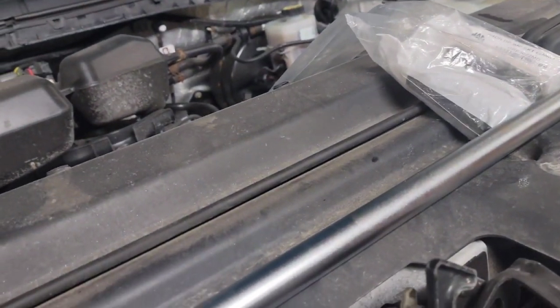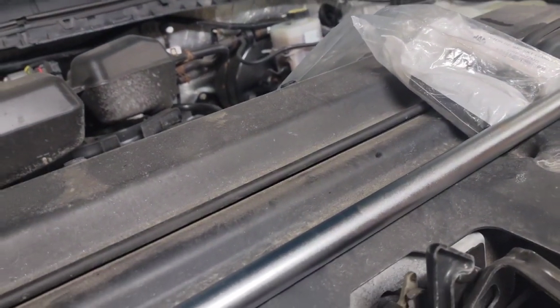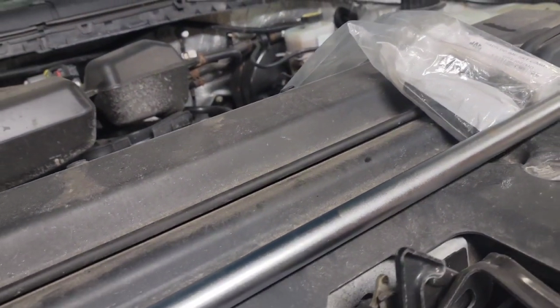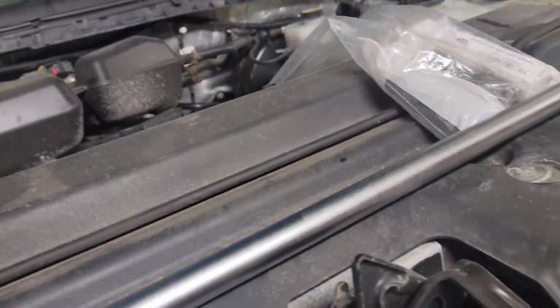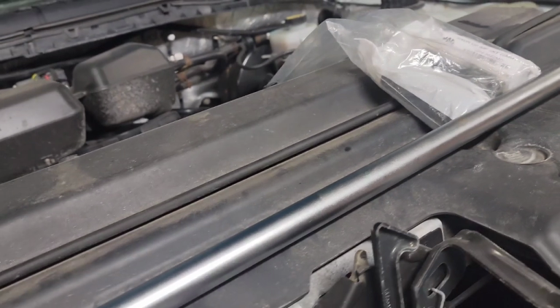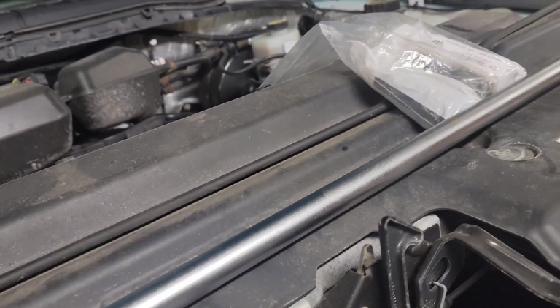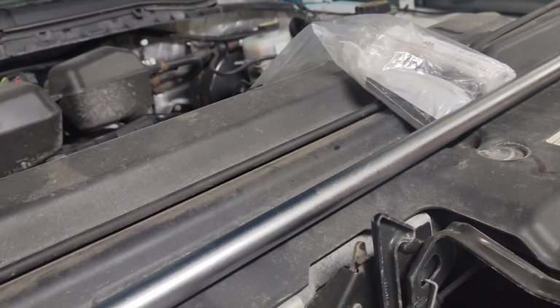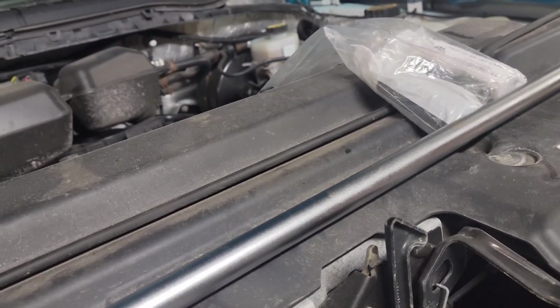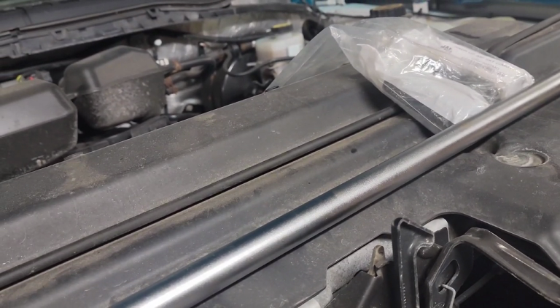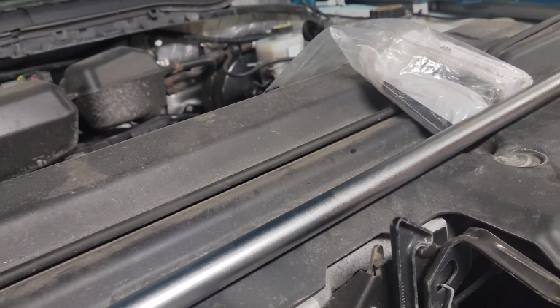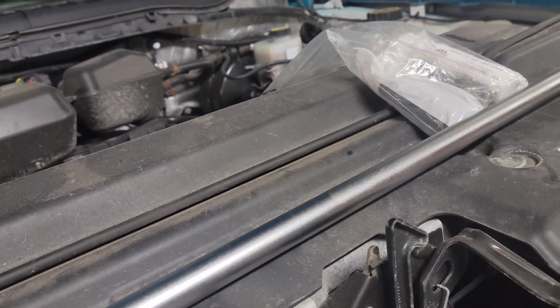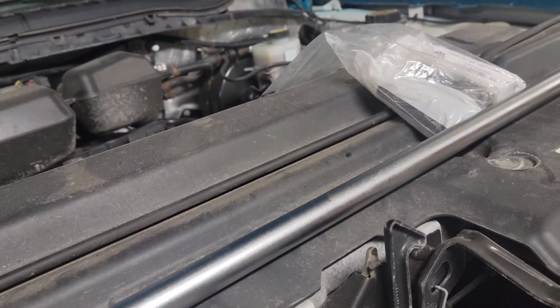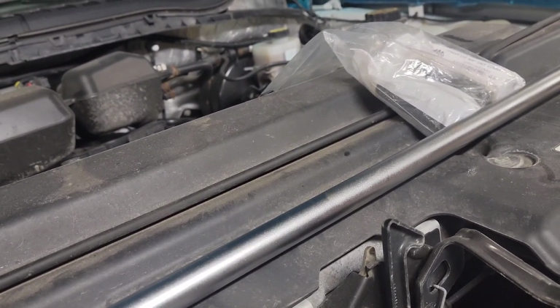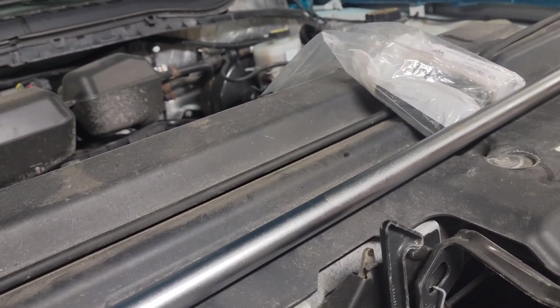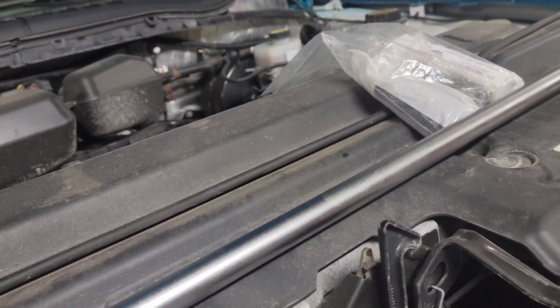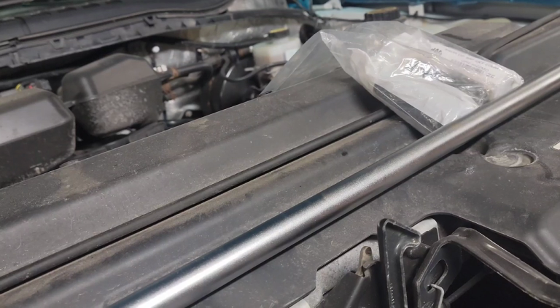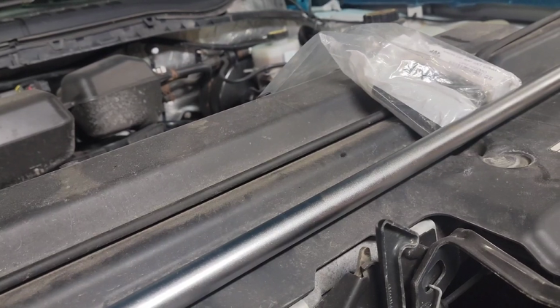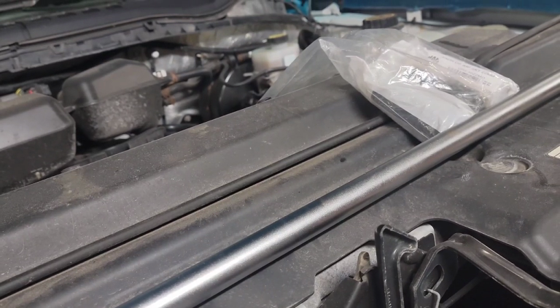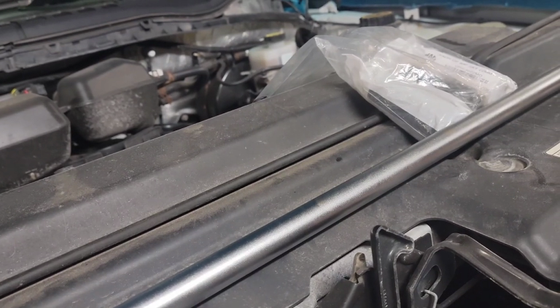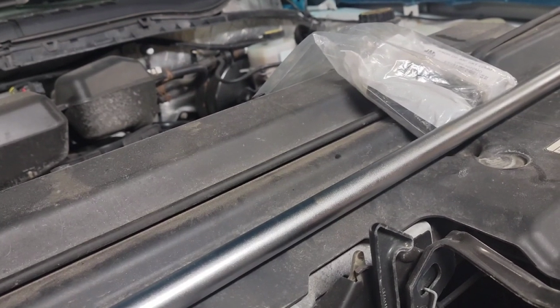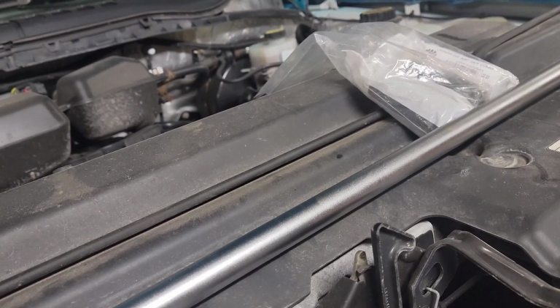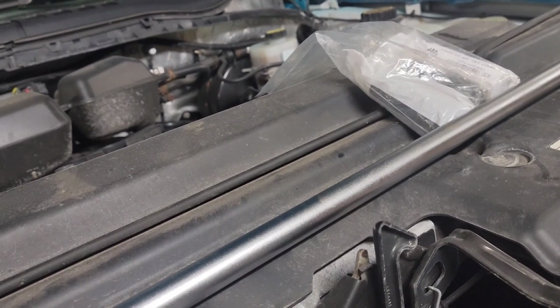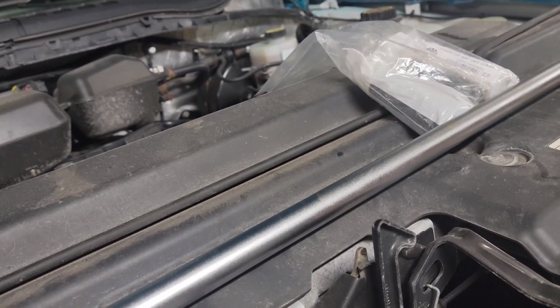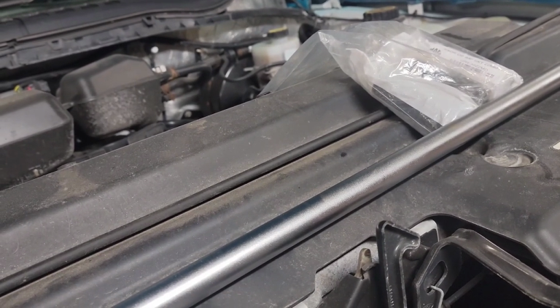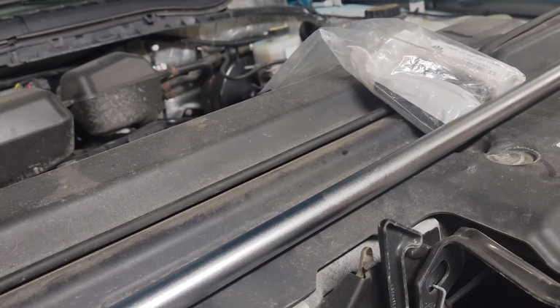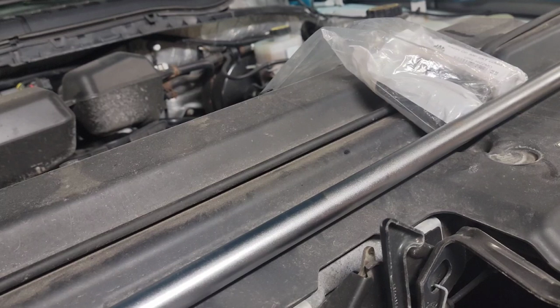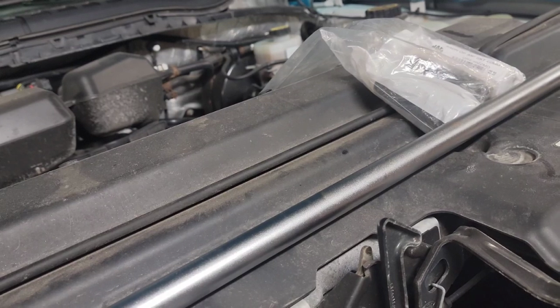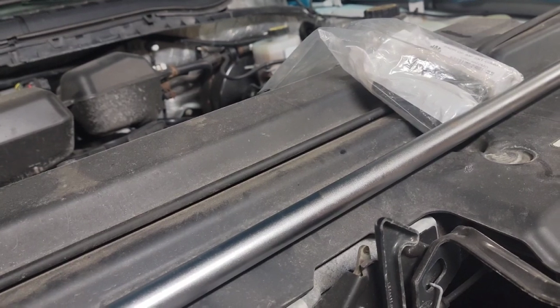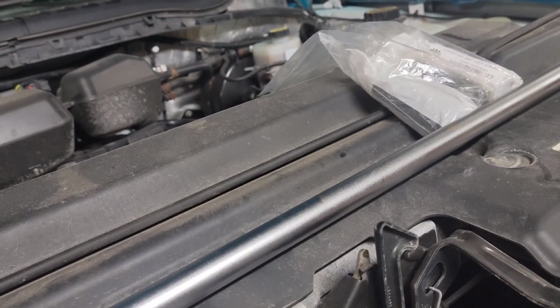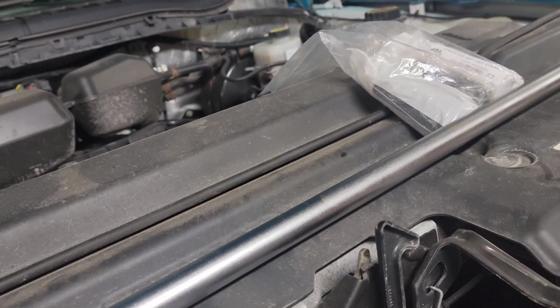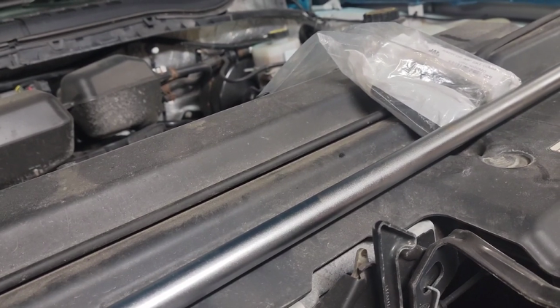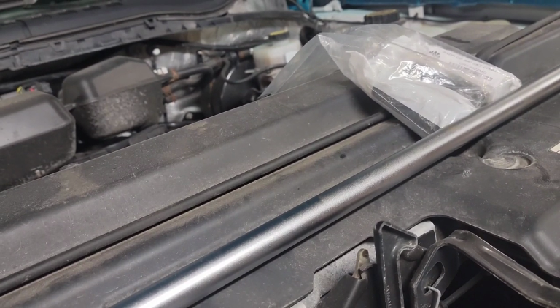The breaker bar was $124.99. The three-quarter inch drive 19 millimeter socket is $27.49. The three-quarter drive impact 21 millimeter is $27.49. The 22 millimeter is also $27.49.